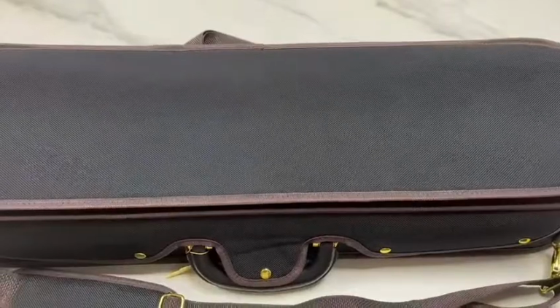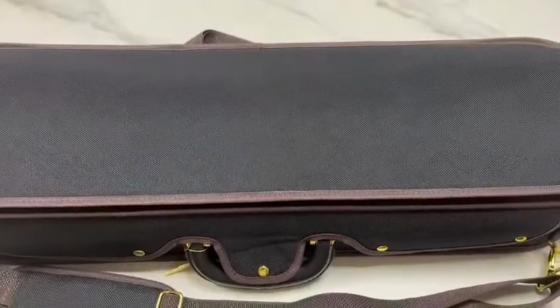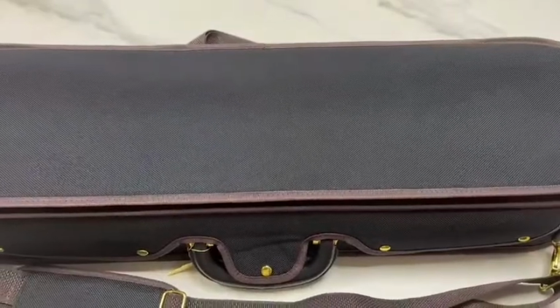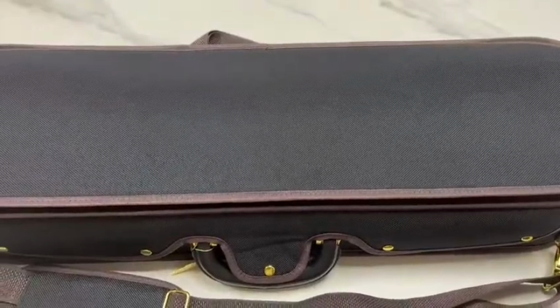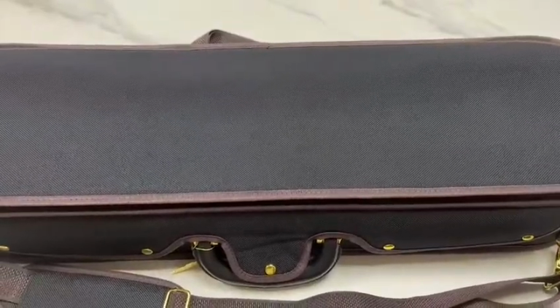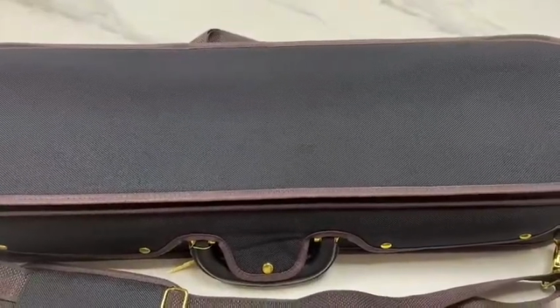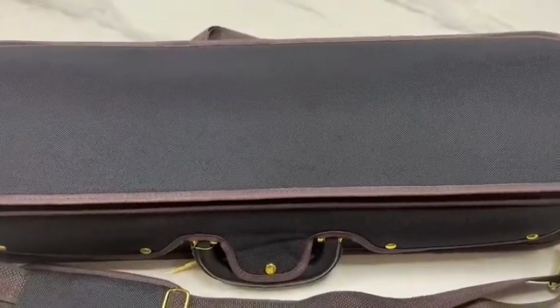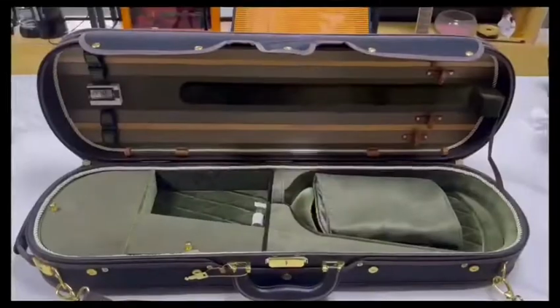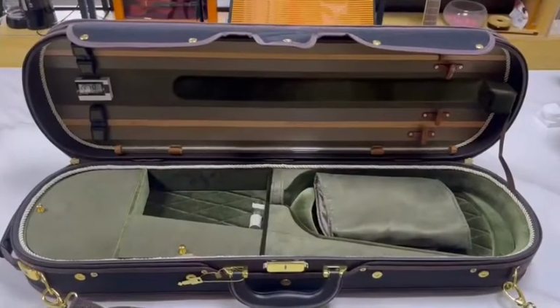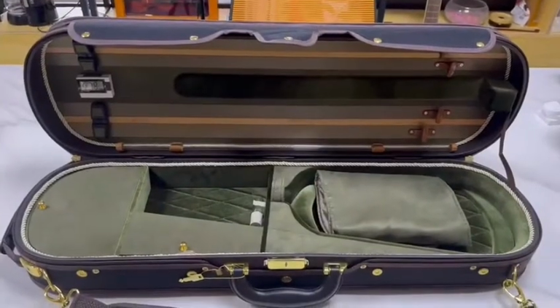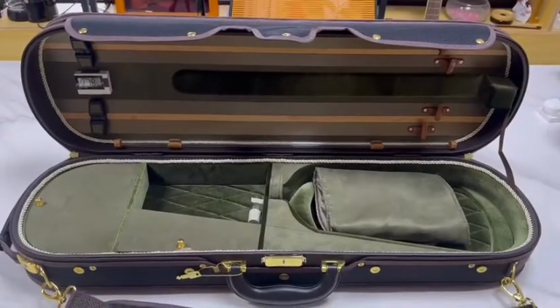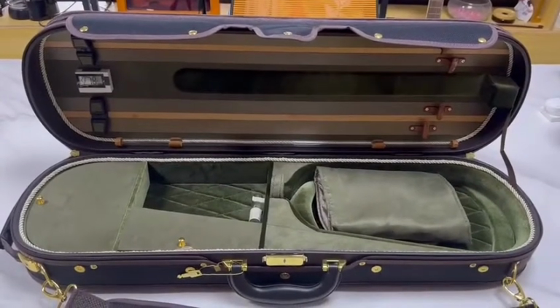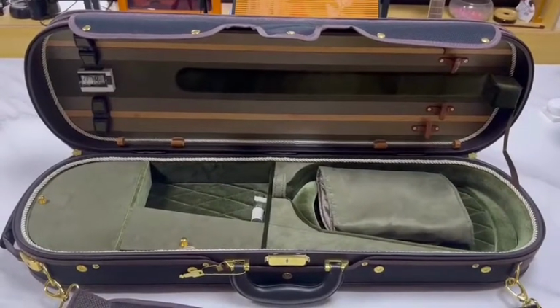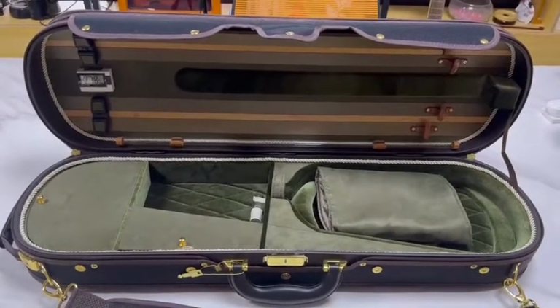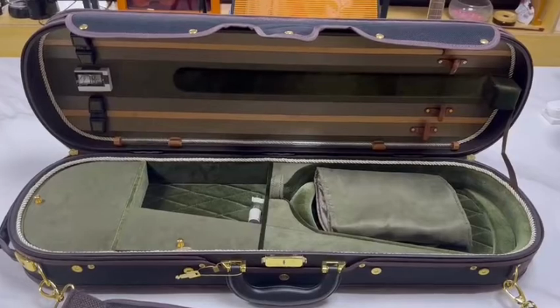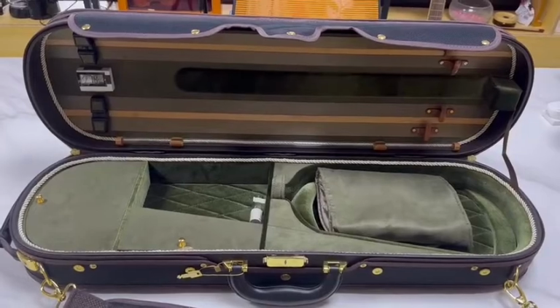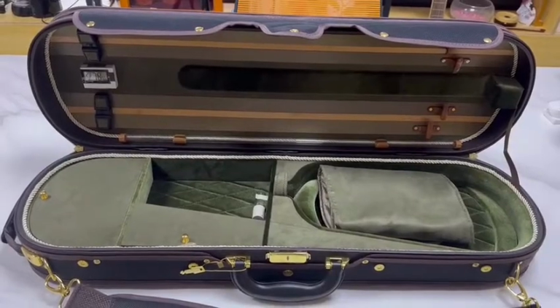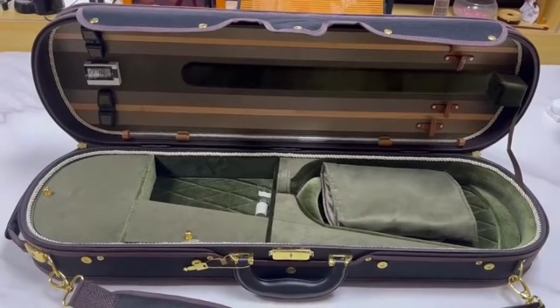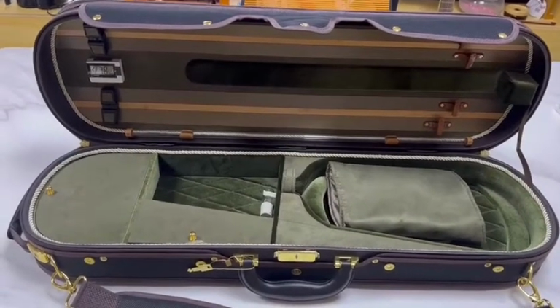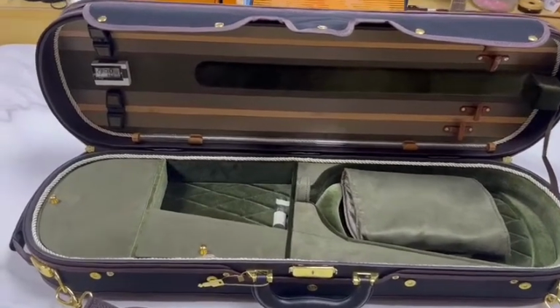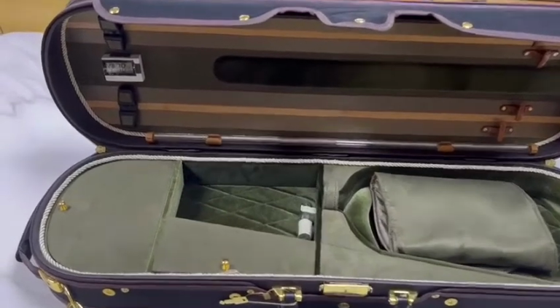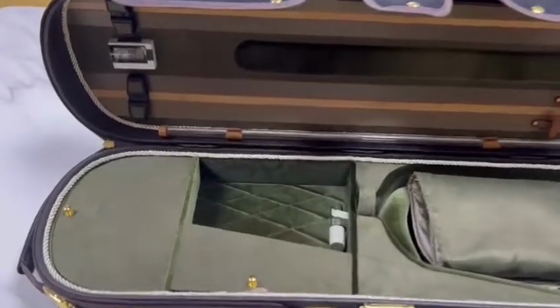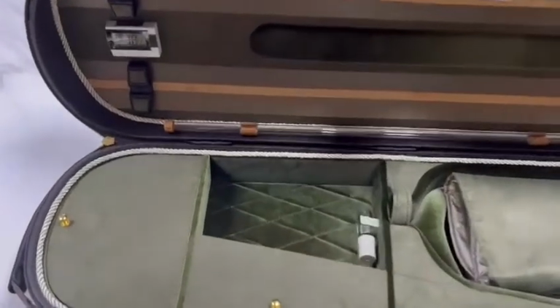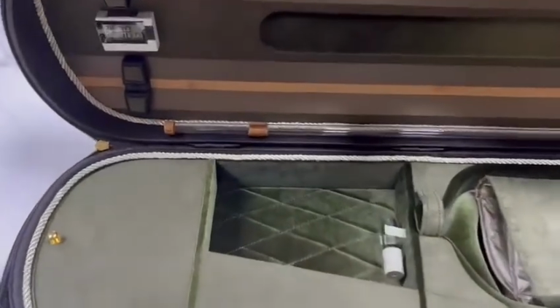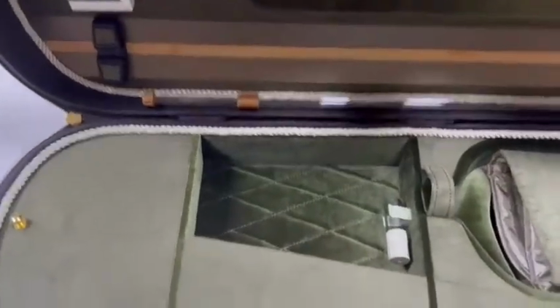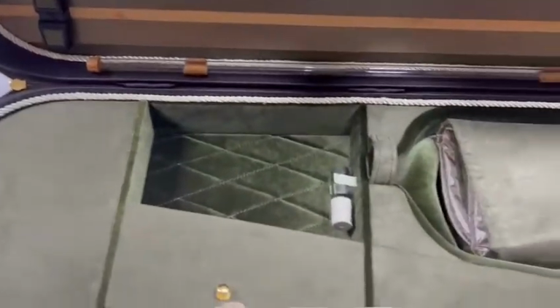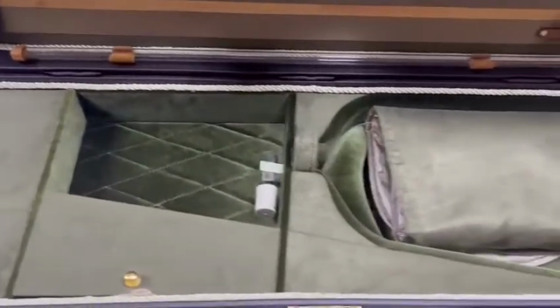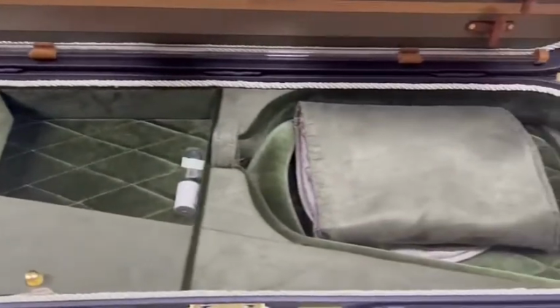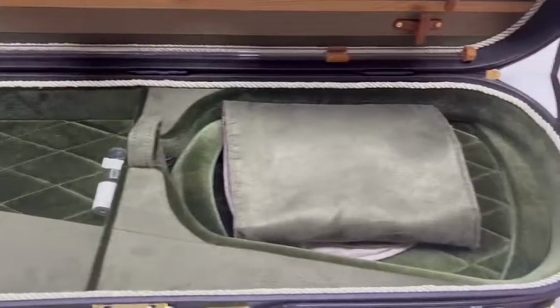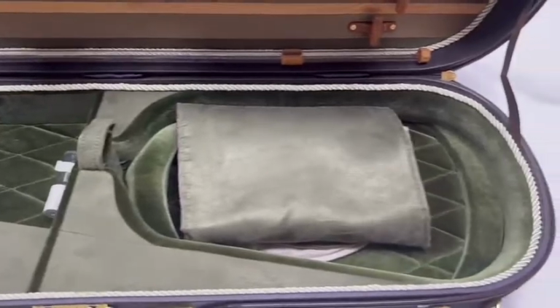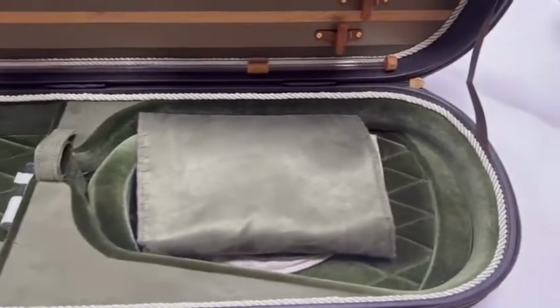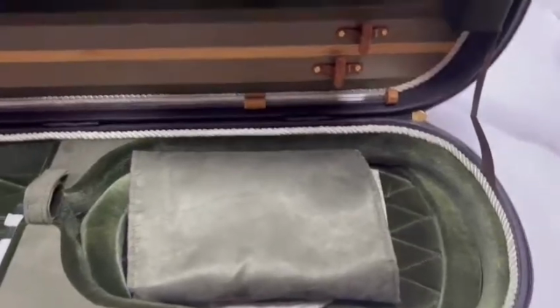Now let's see what's inside. Look, it has a nice interior, right? It looks really beautiful.